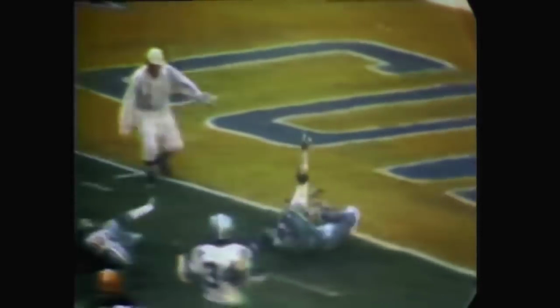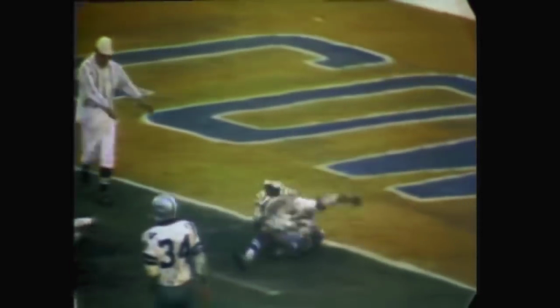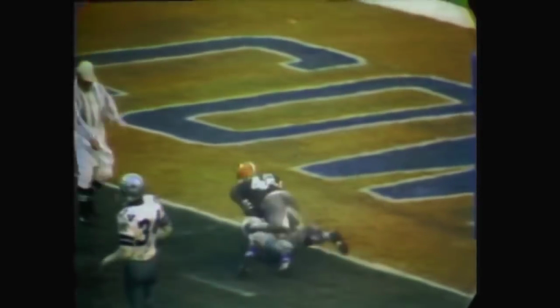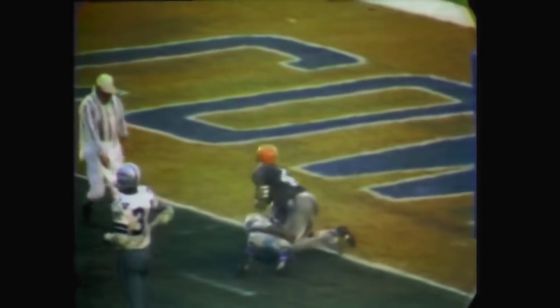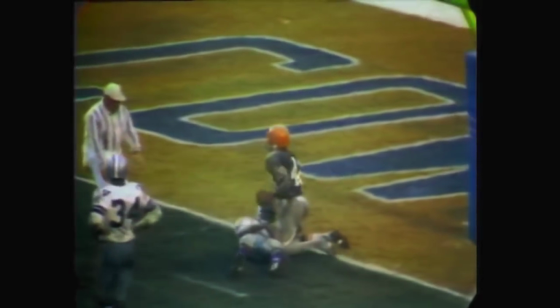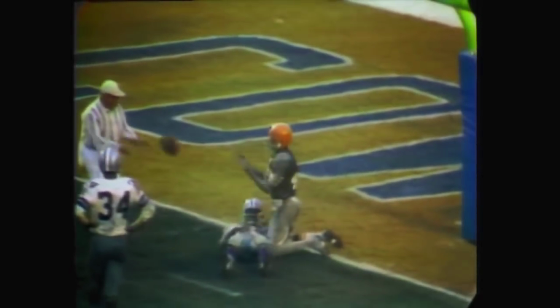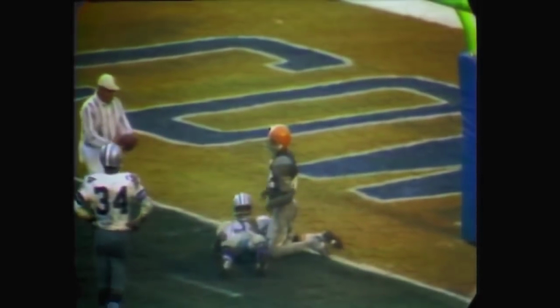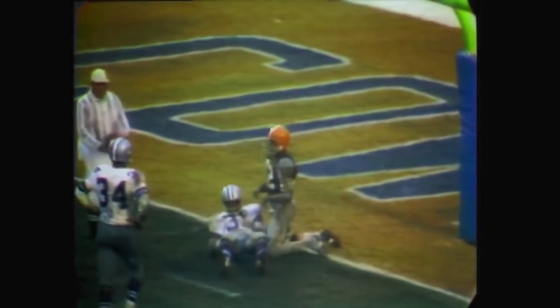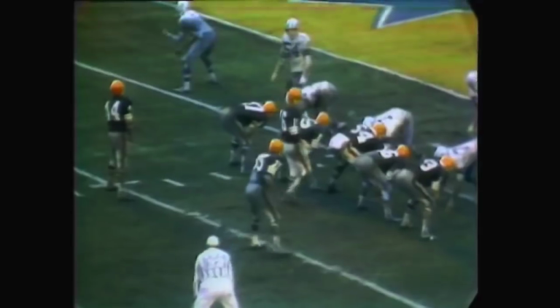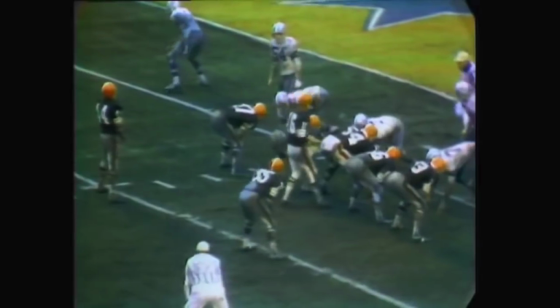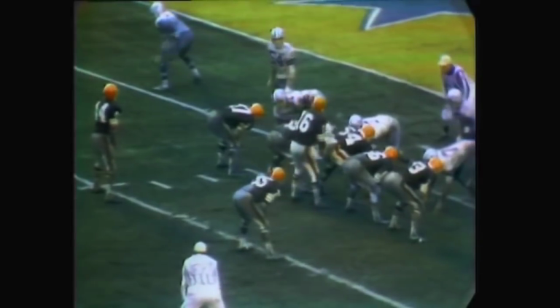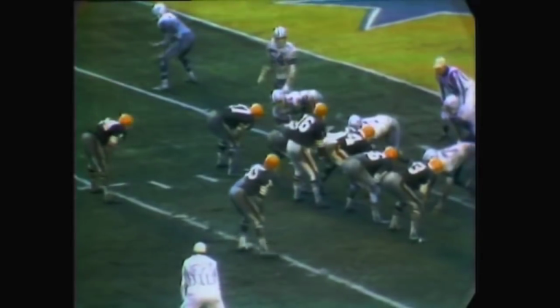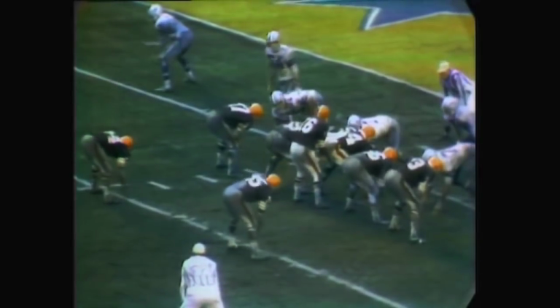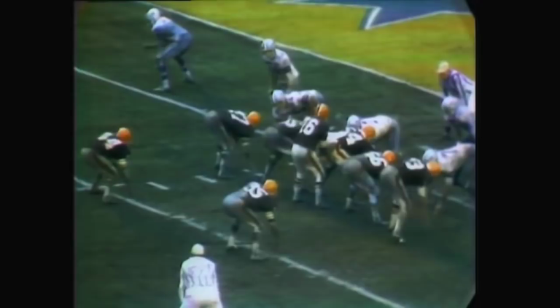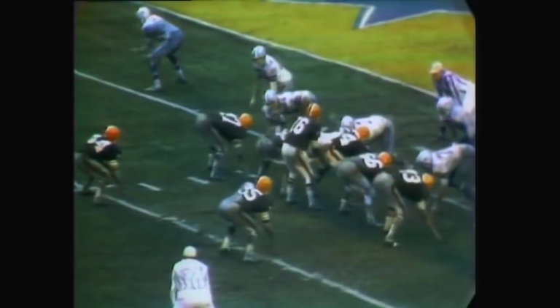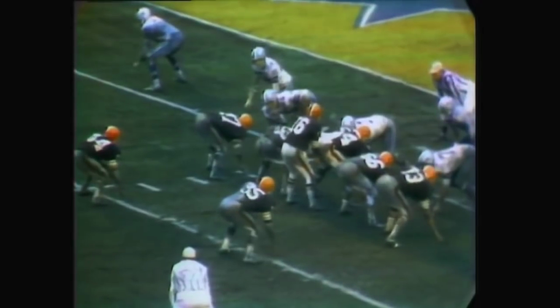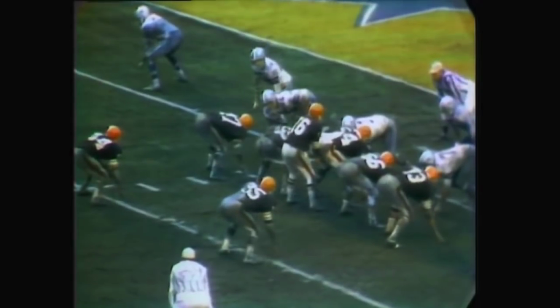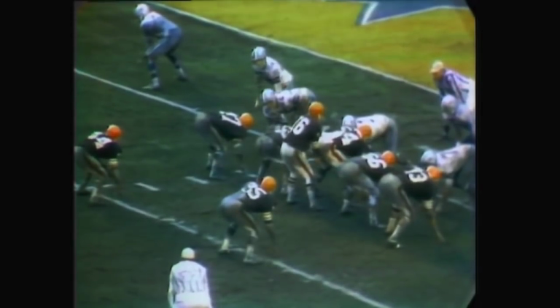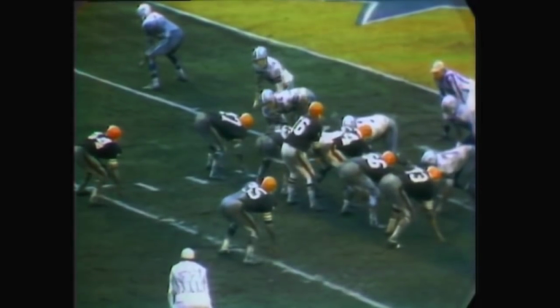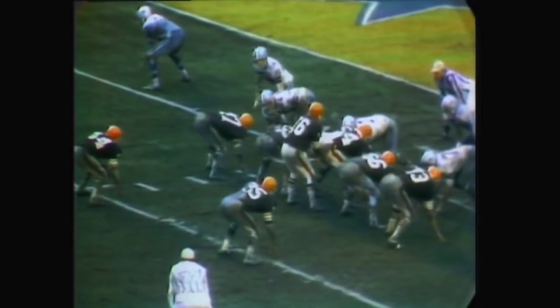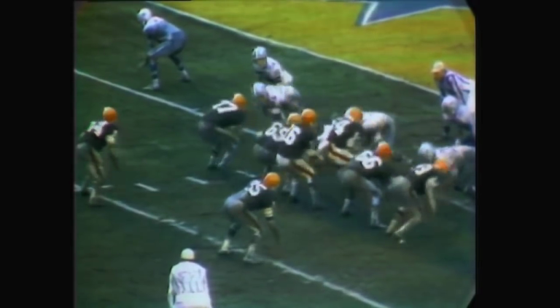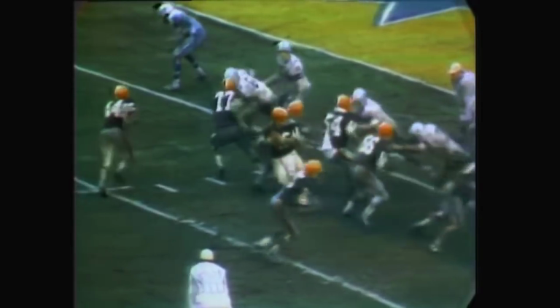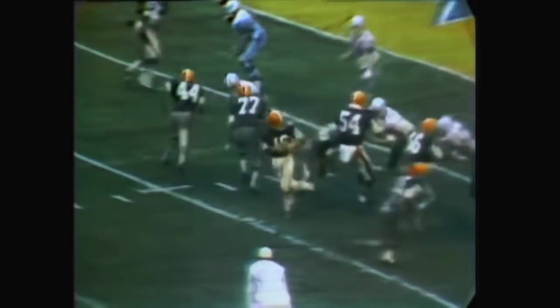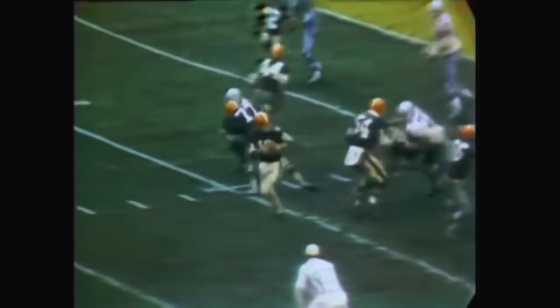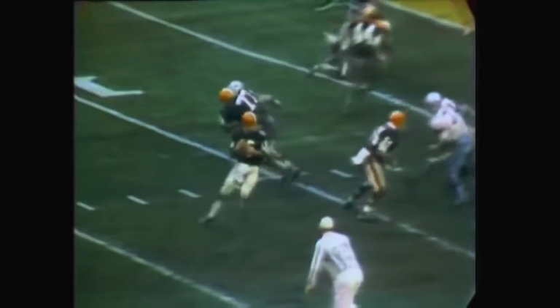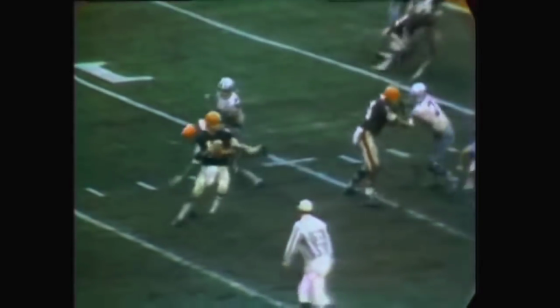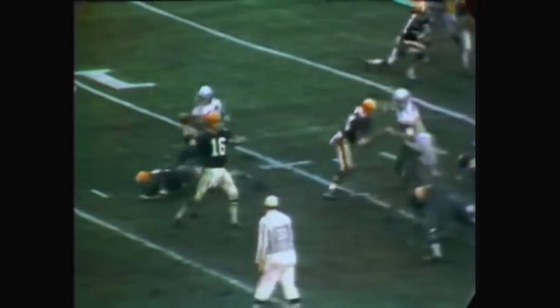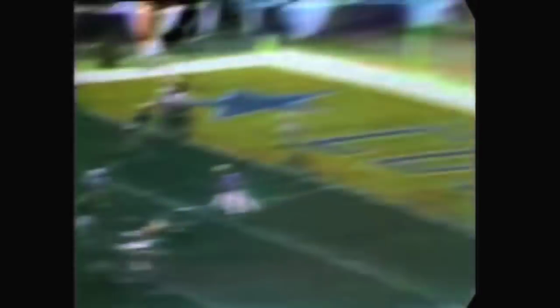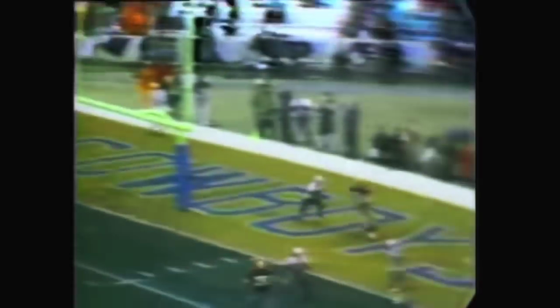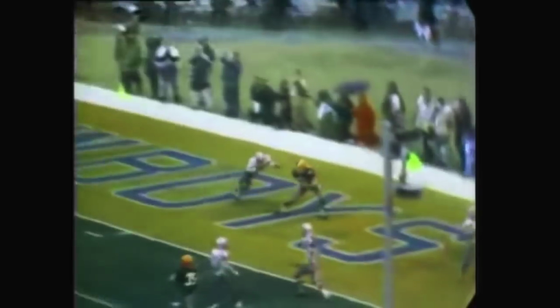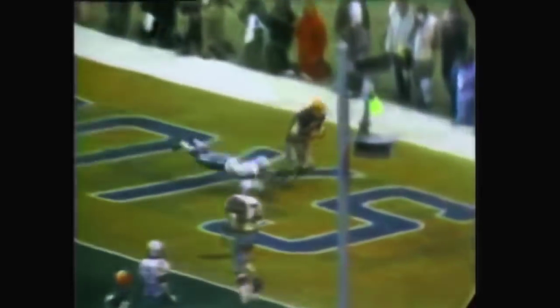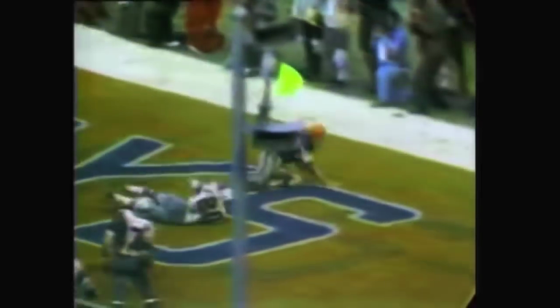Cleveland was penalized five yards because of backfield in motion after this, so now they're back at the six. They put this play in the day before the game. Nelson throws to his tight end, Morin 89.